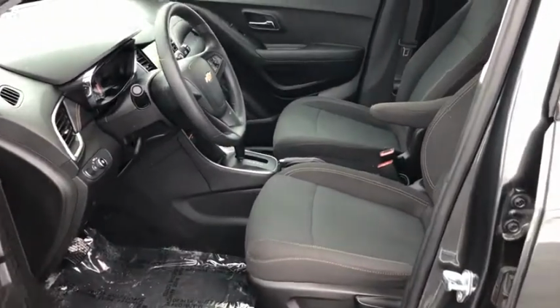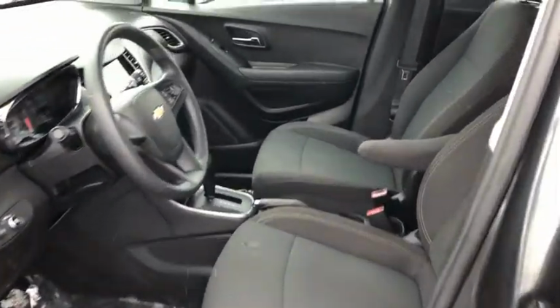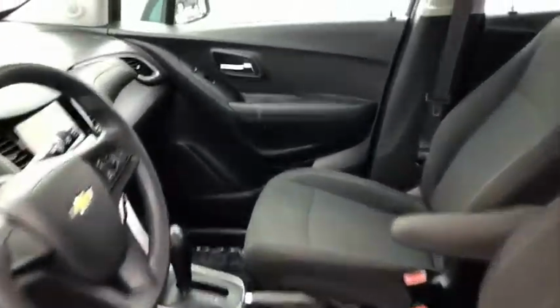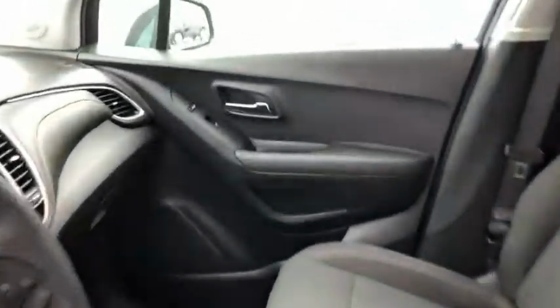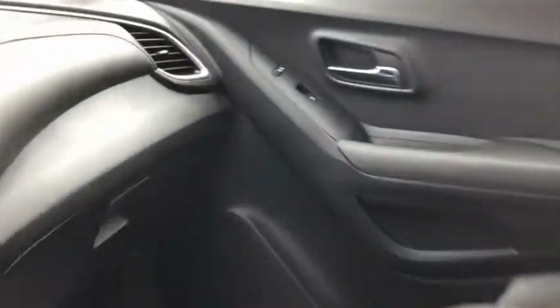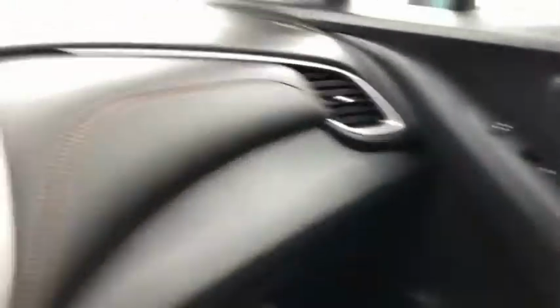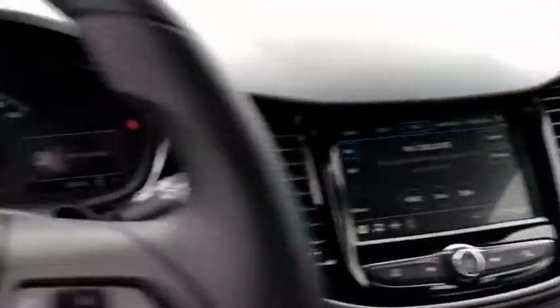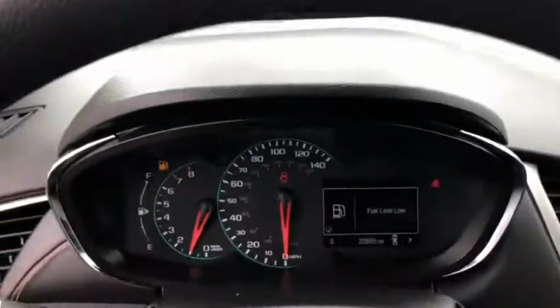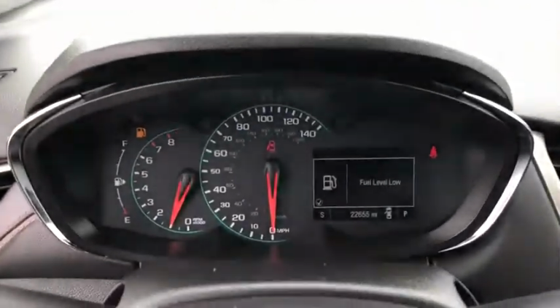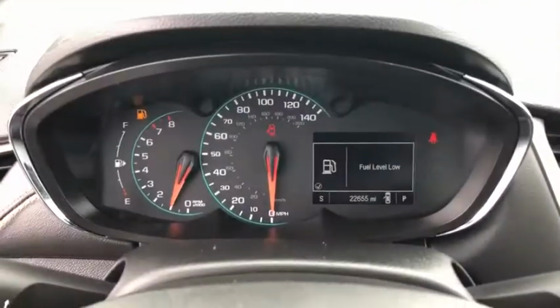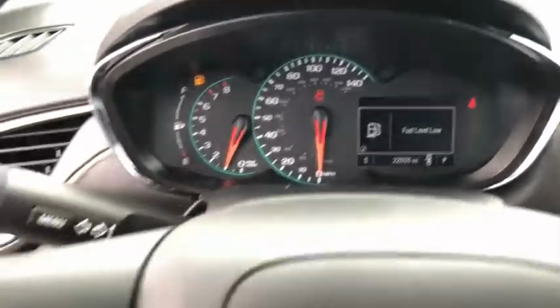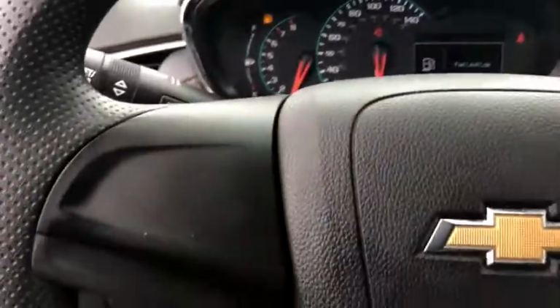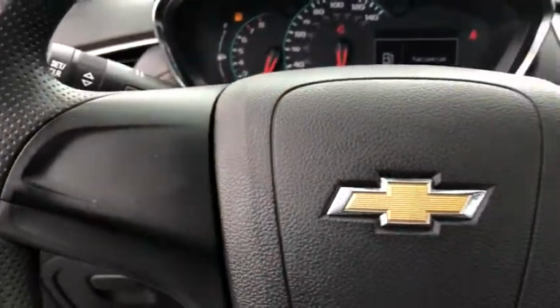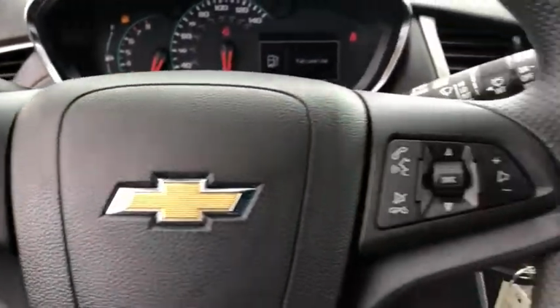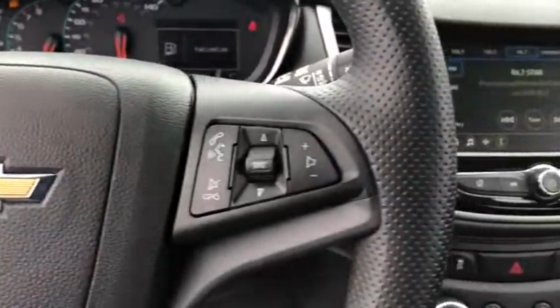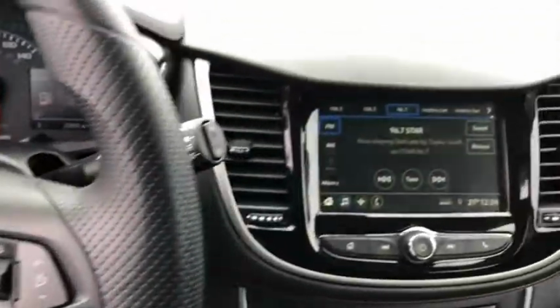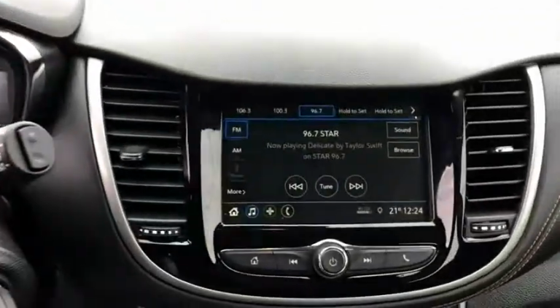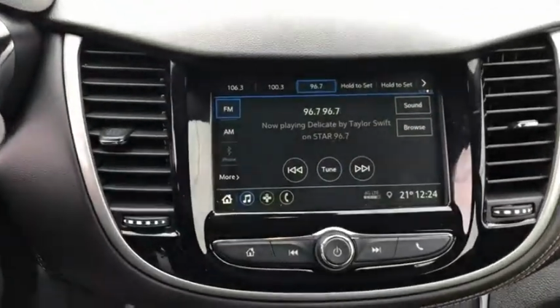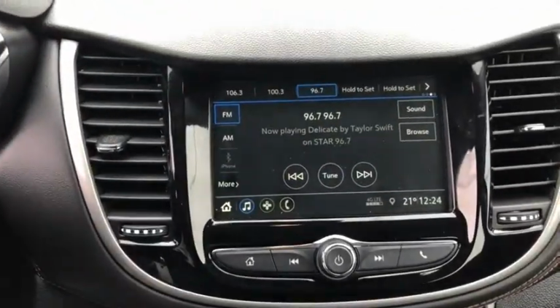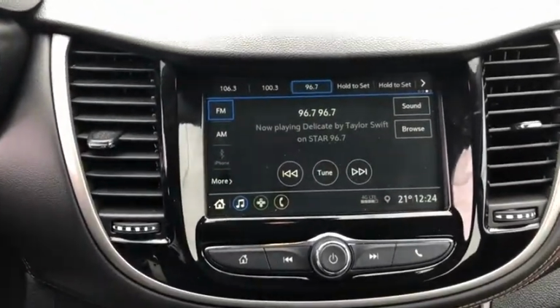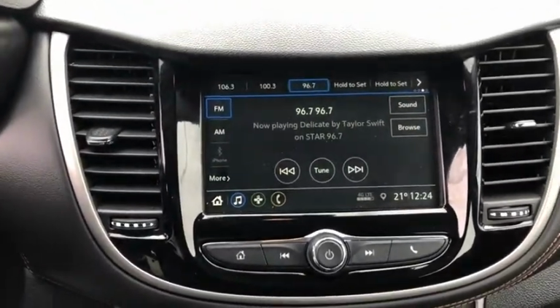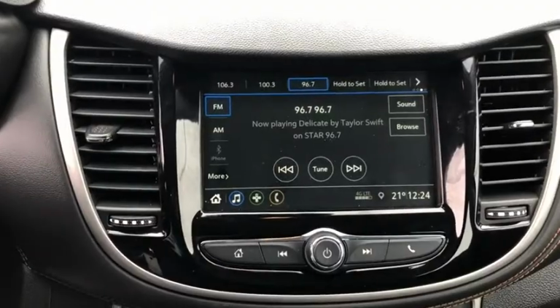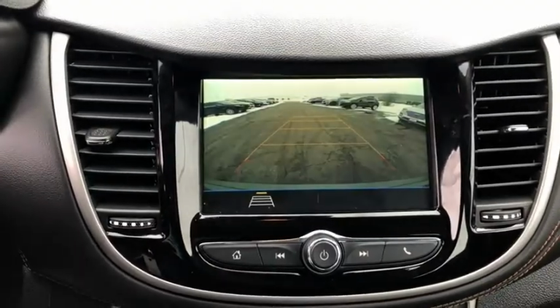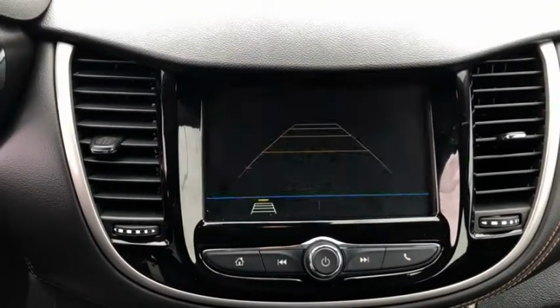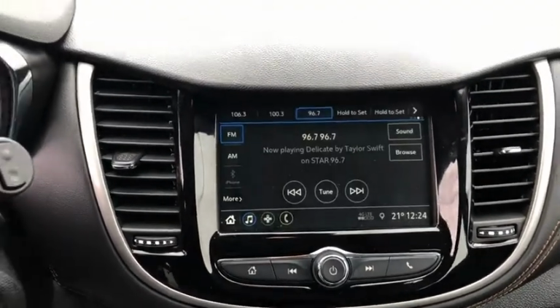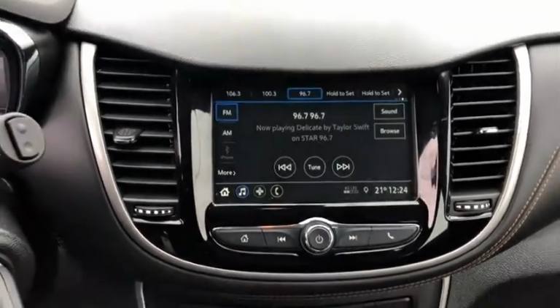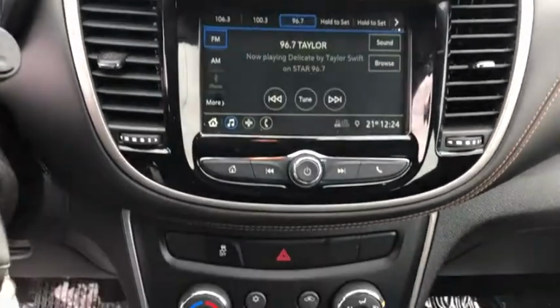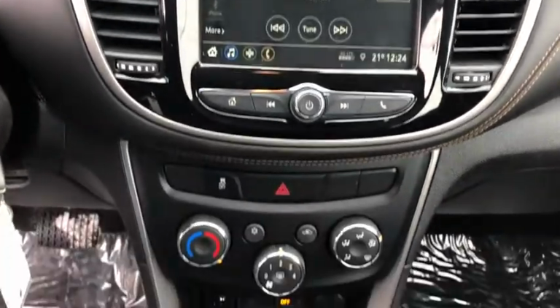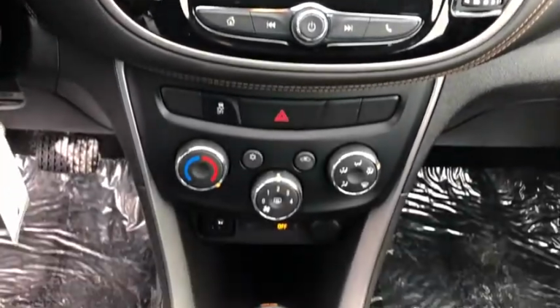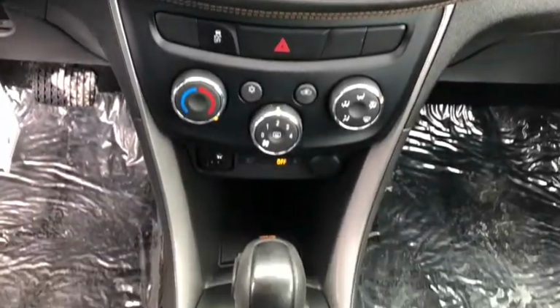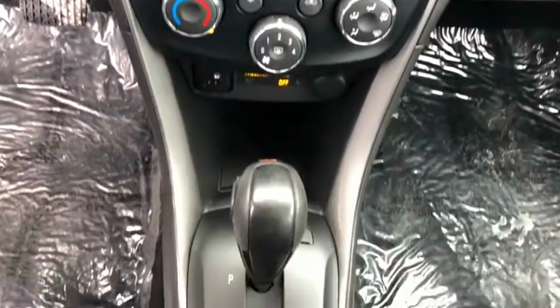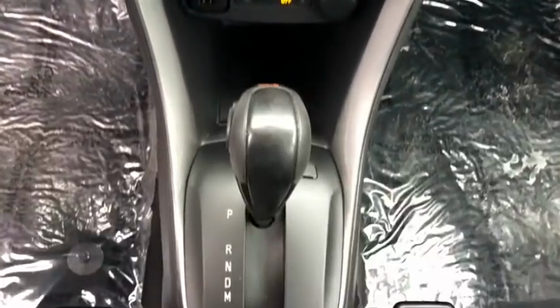Steering wheel audio control, anti-lock braking system, backup camera, all-wheel drive, stability control, traction control, keyless entry, Bluetooth, power steering, adjustable steering wheel, floor mats, aluminum wheels, four-wheel disc brakes.